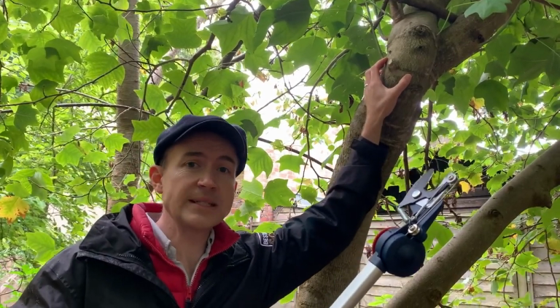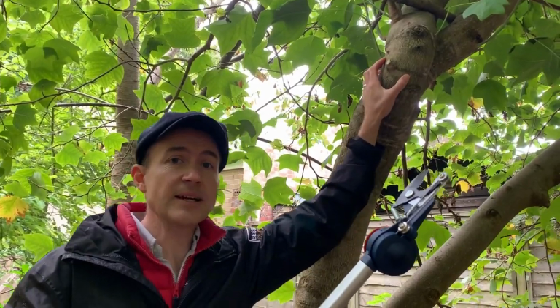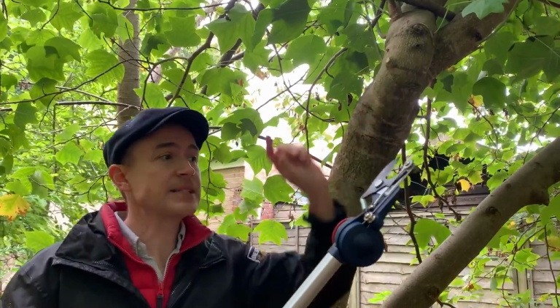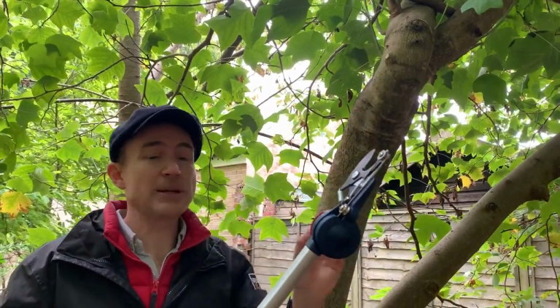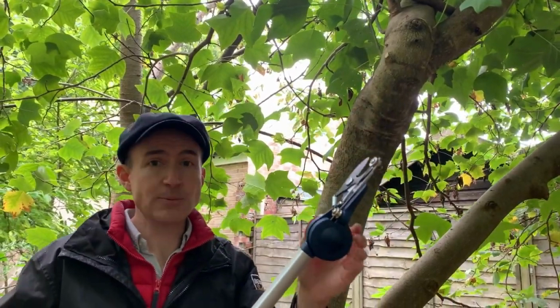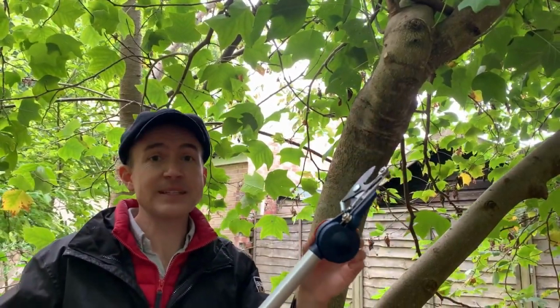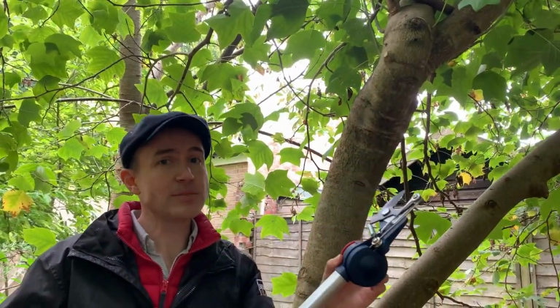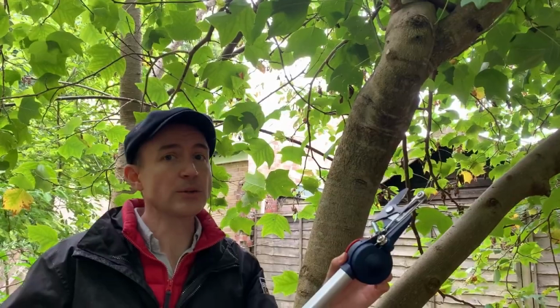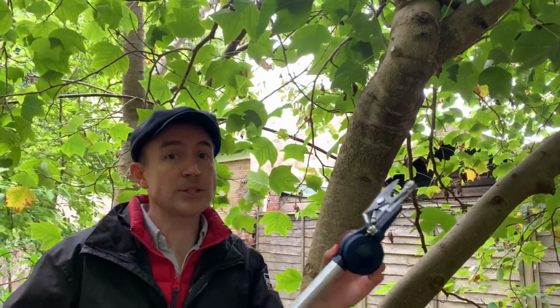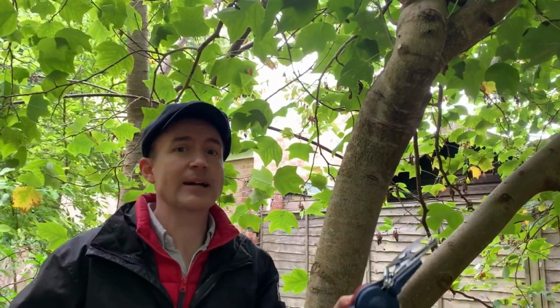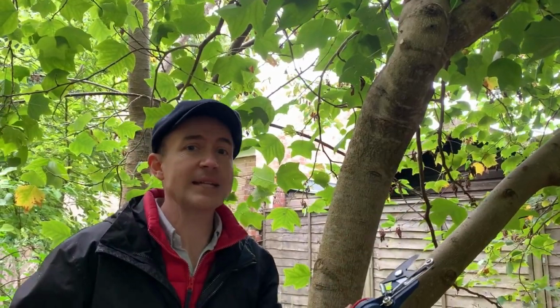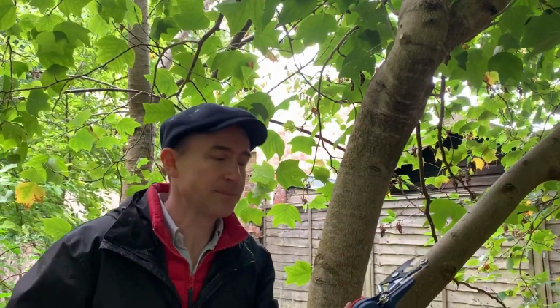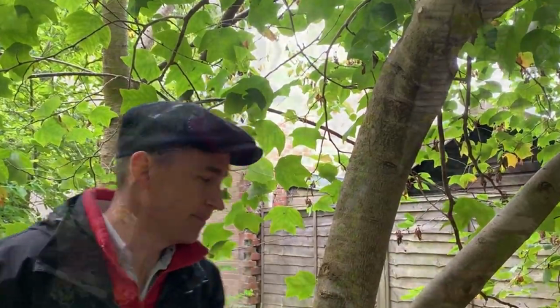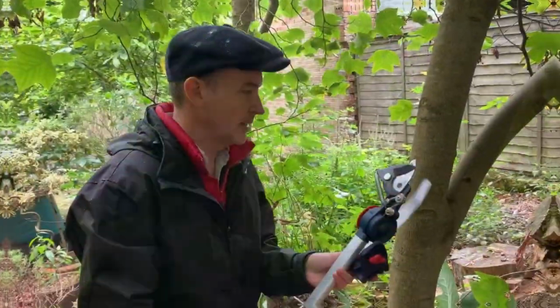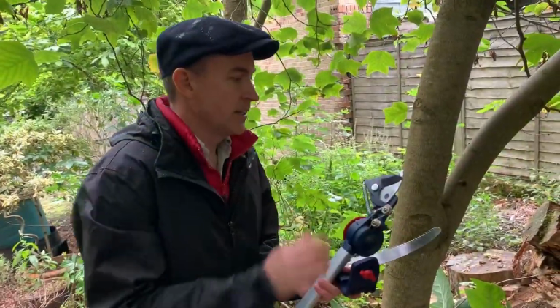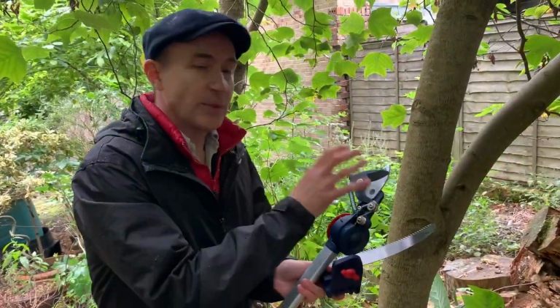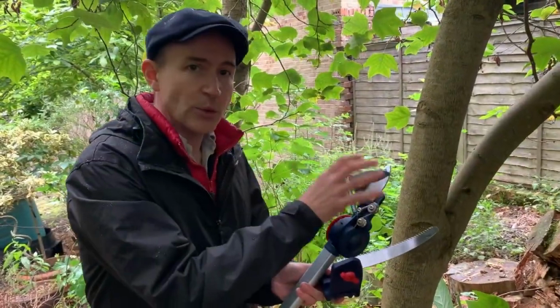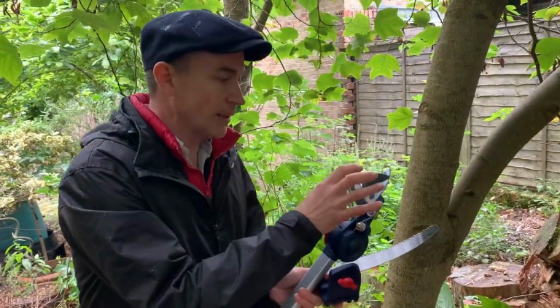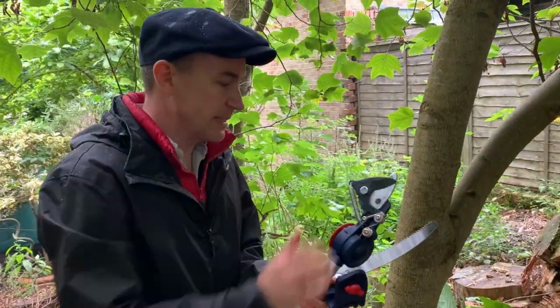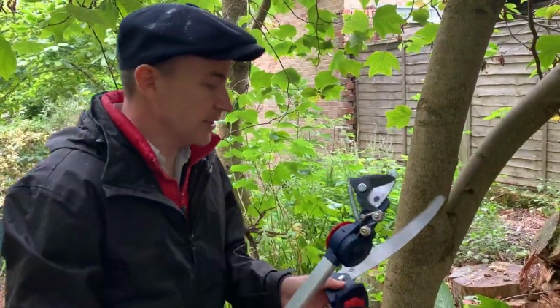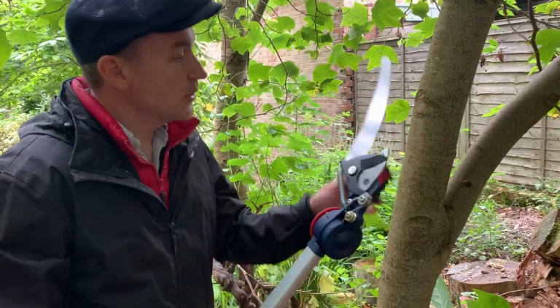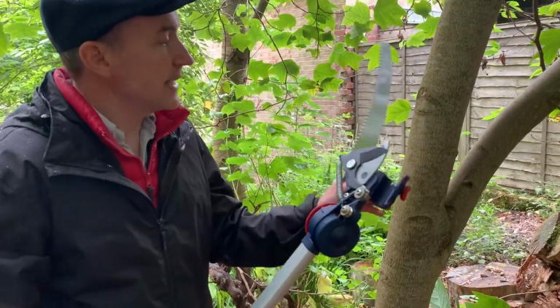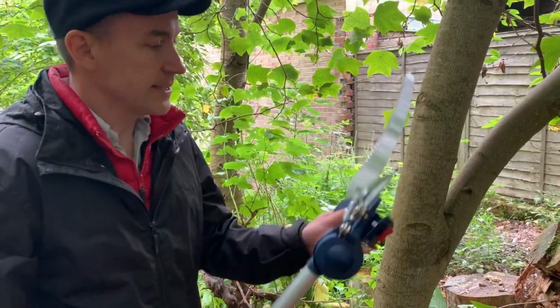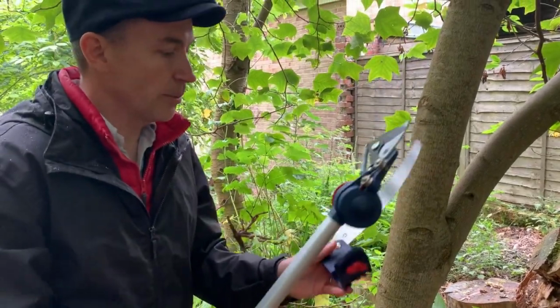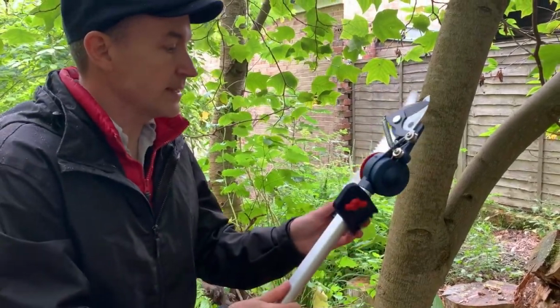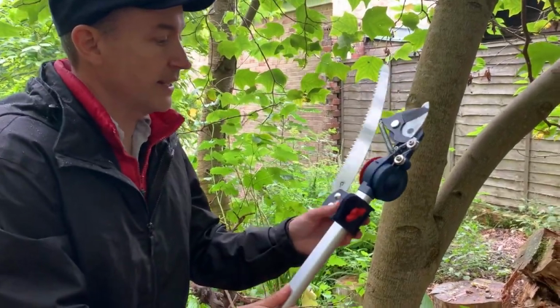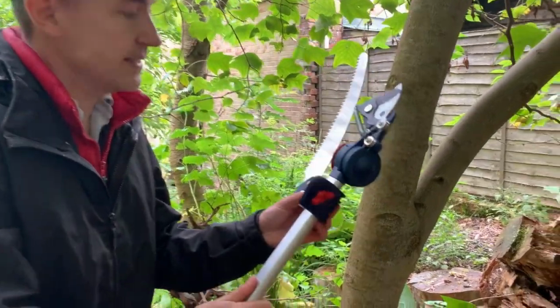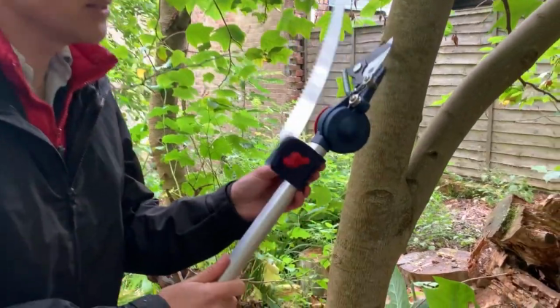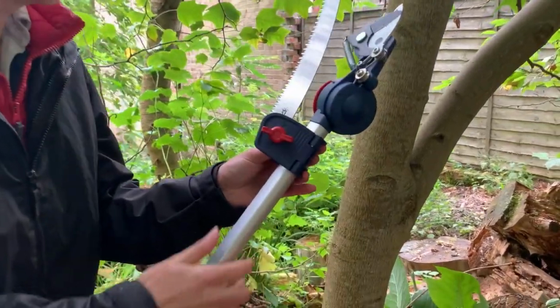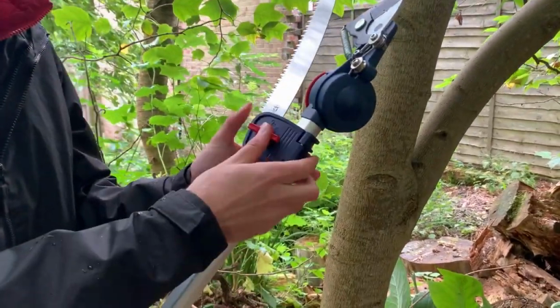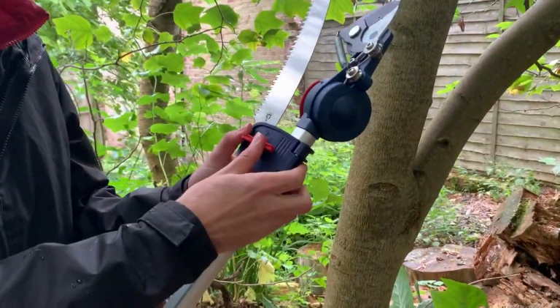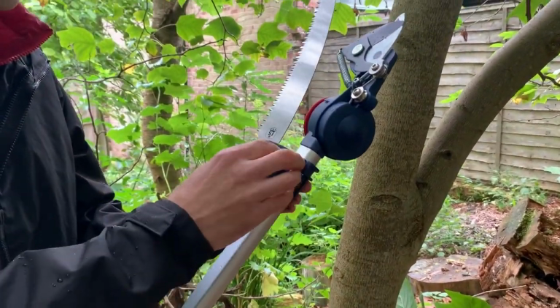There's a separate attachment for this same tool for winter pruning. With the tool in the locked position, you can attach this saw blade — it fits snugly onto the handle and just screws into position.